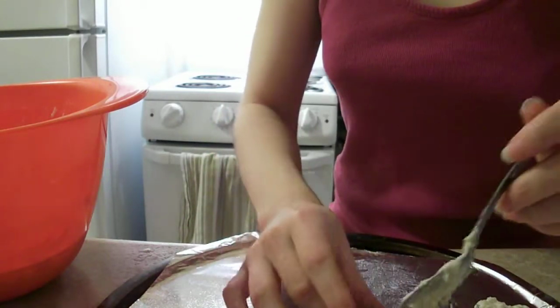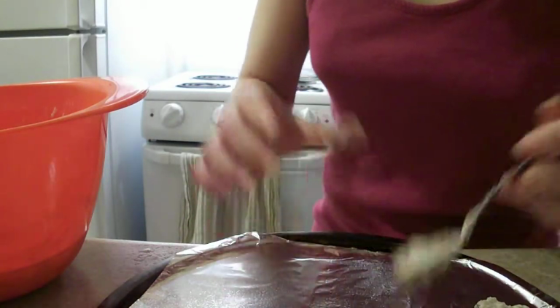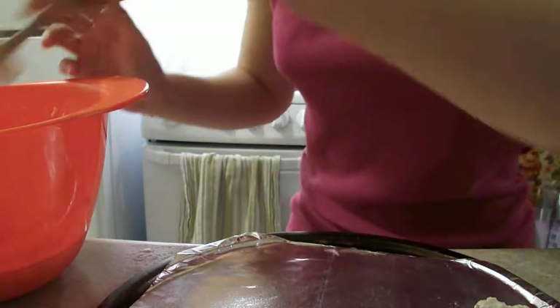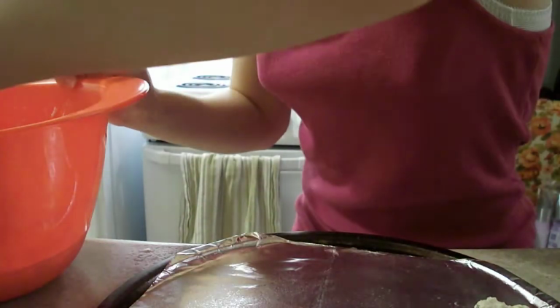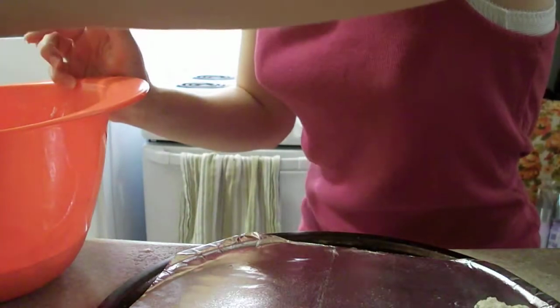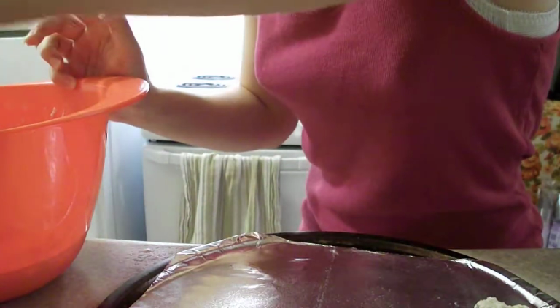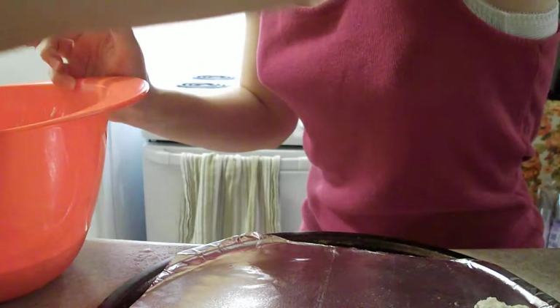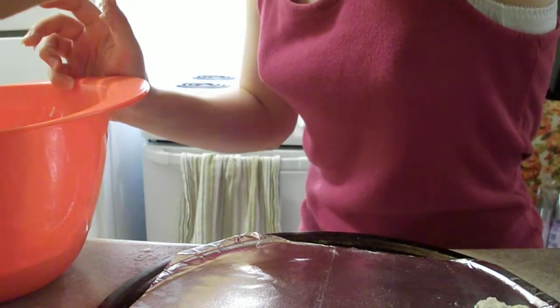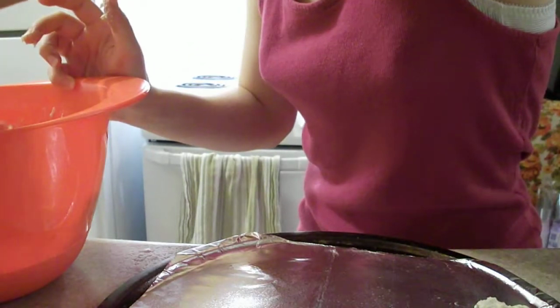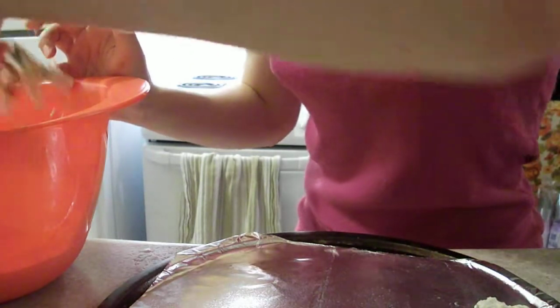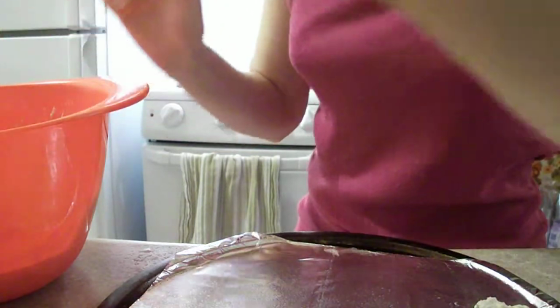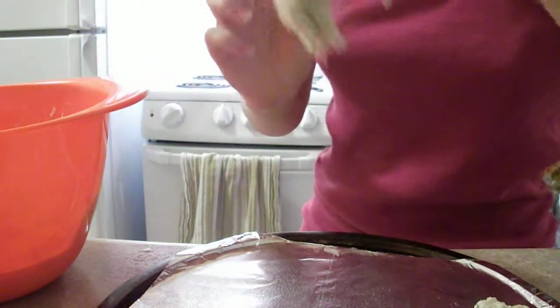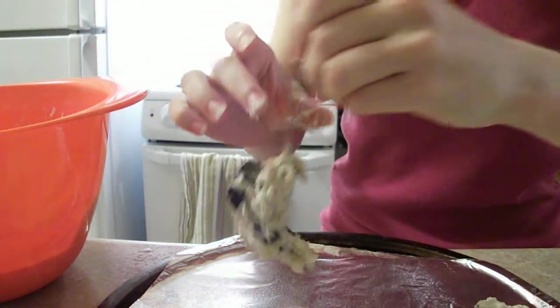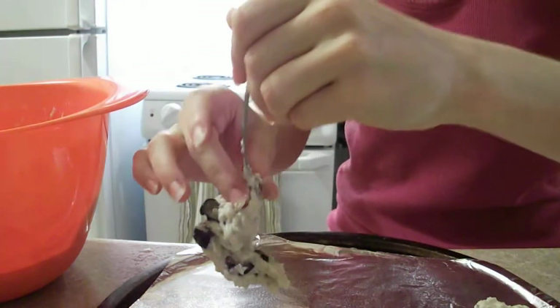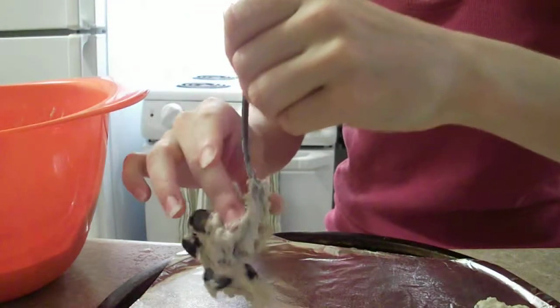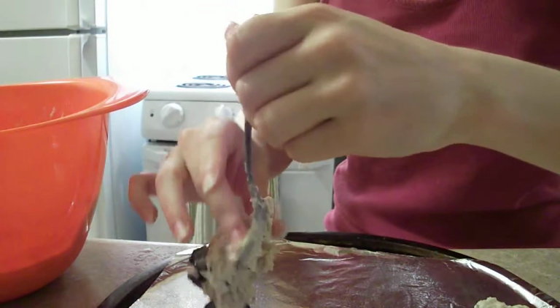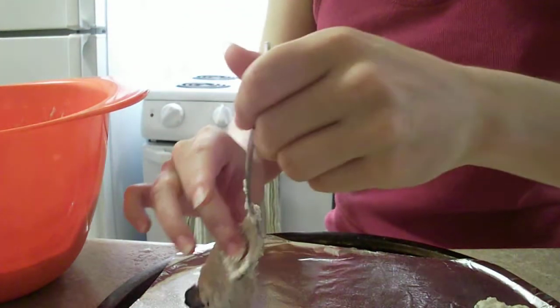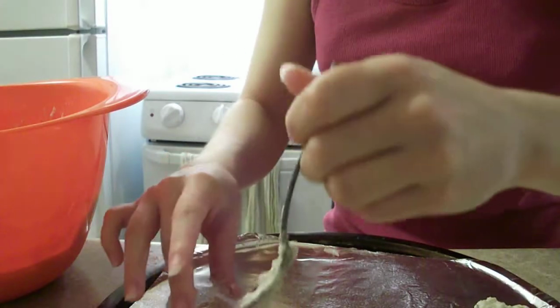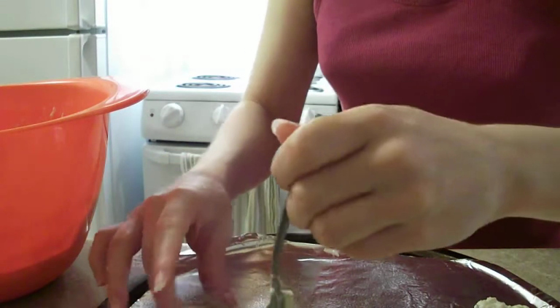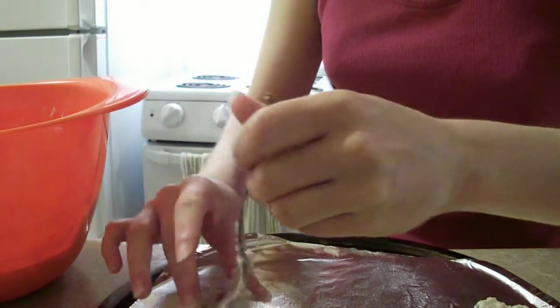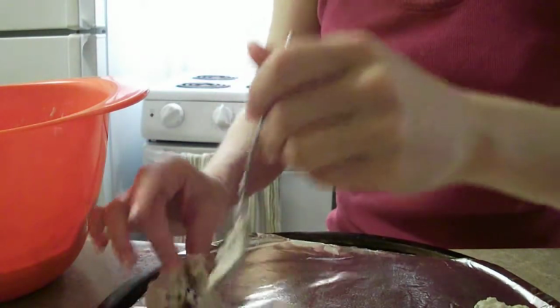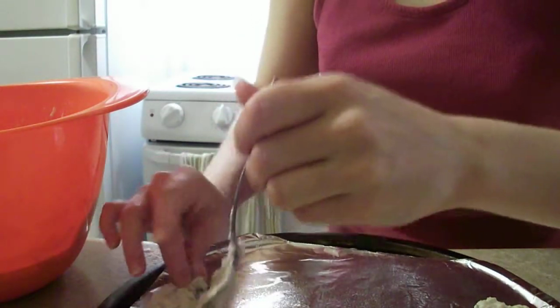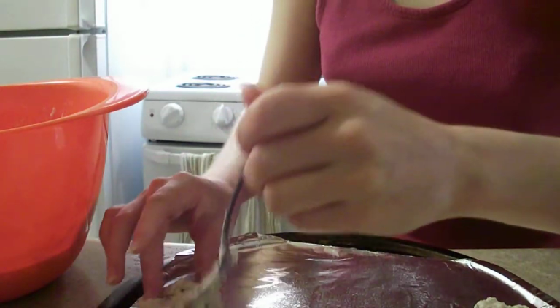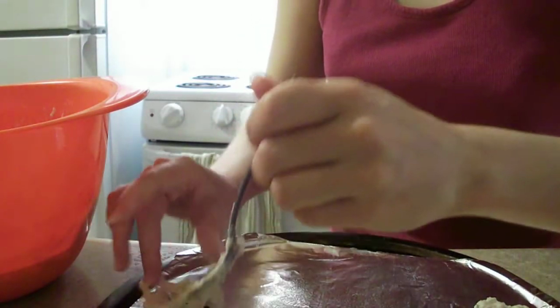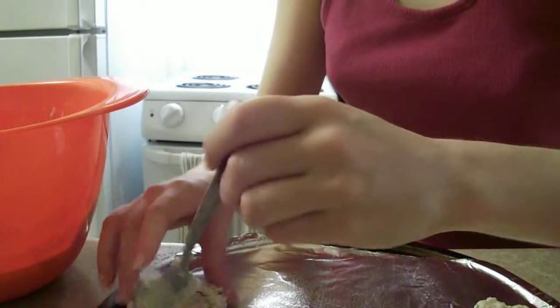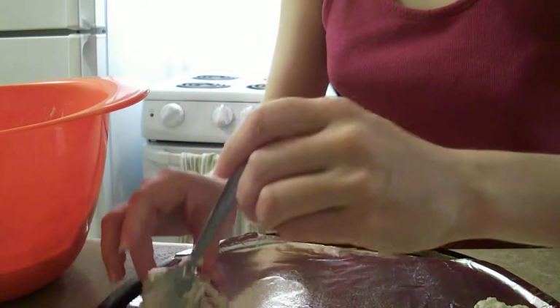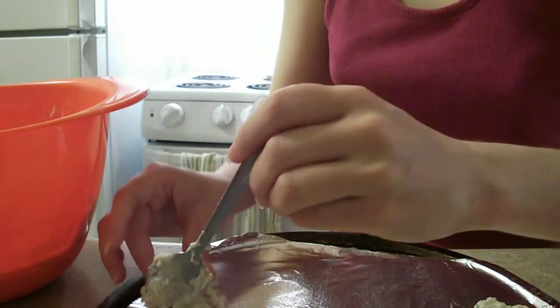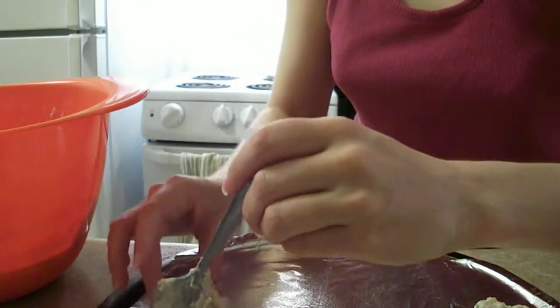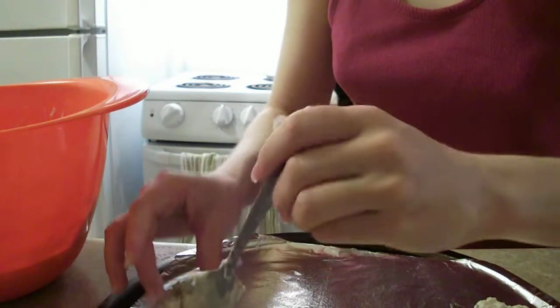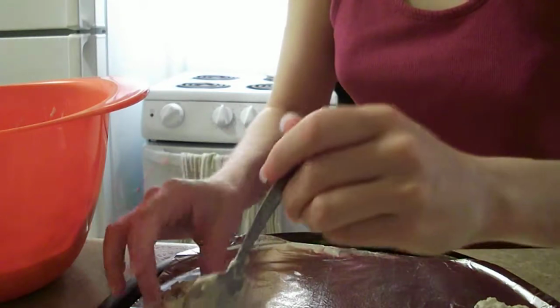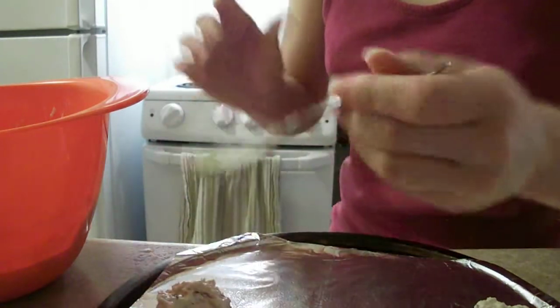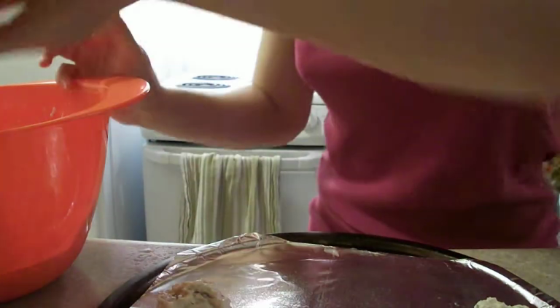We've got four teaspoons of baking powder. The recipe says five tablespoons of sugar, but I just do heaping teaspoons.